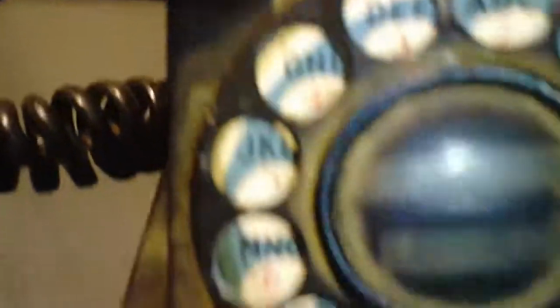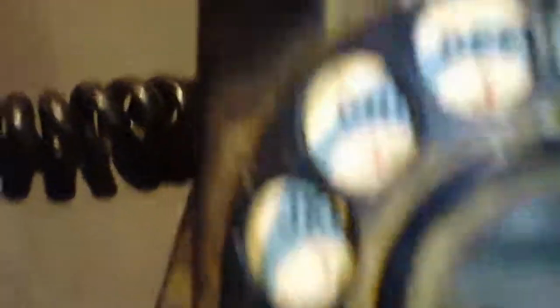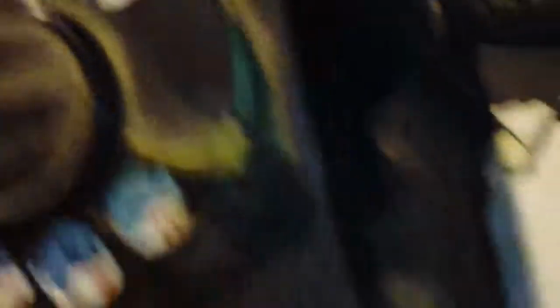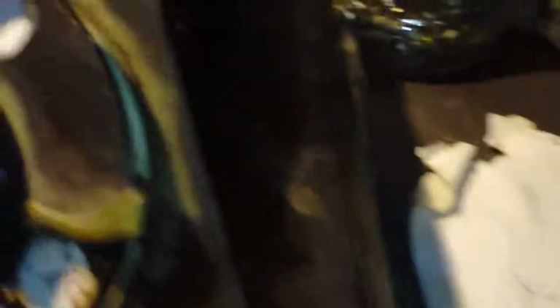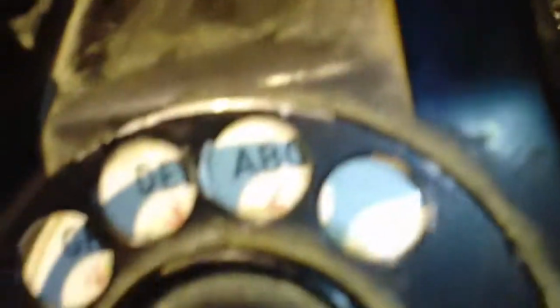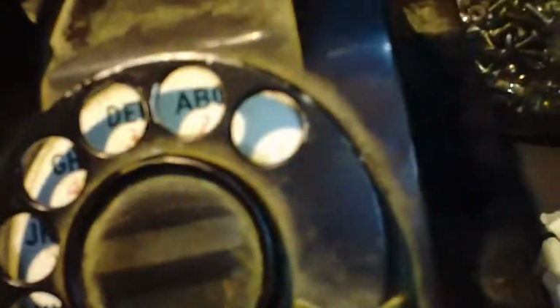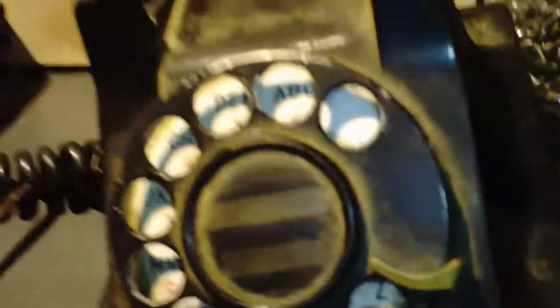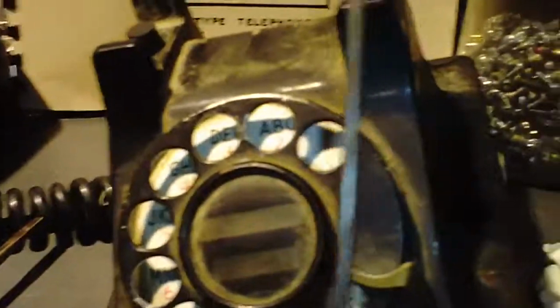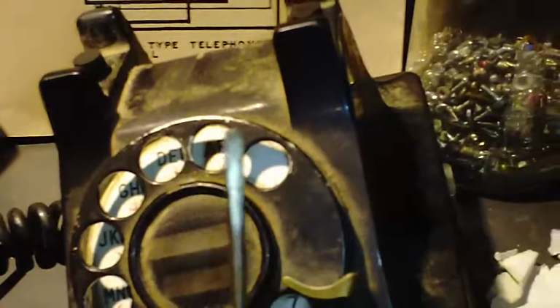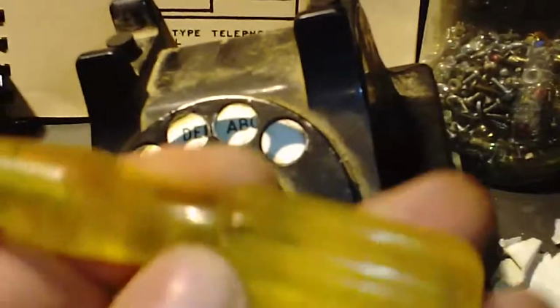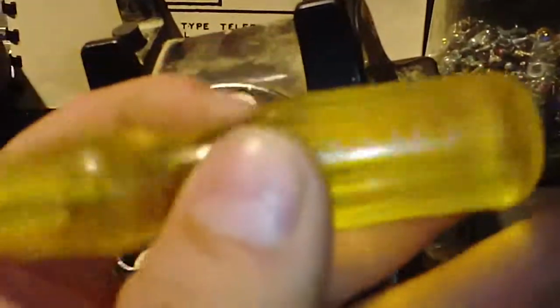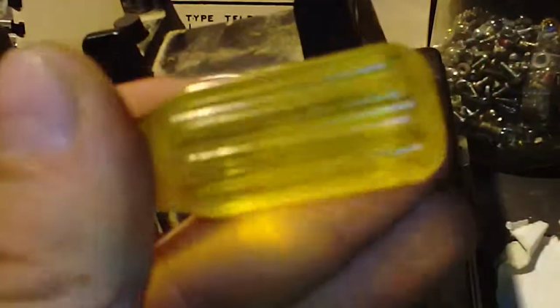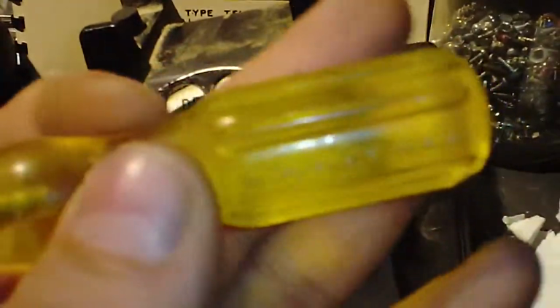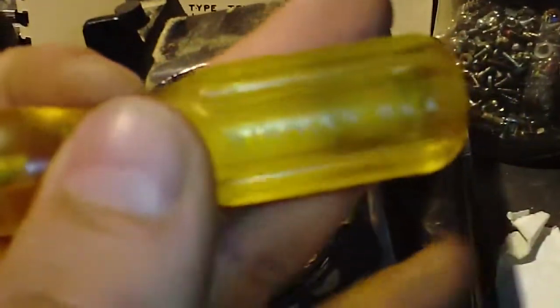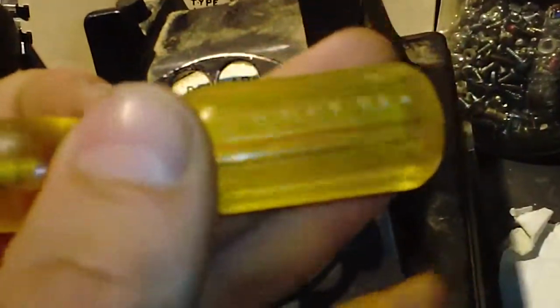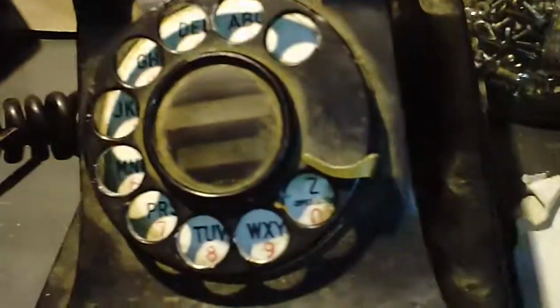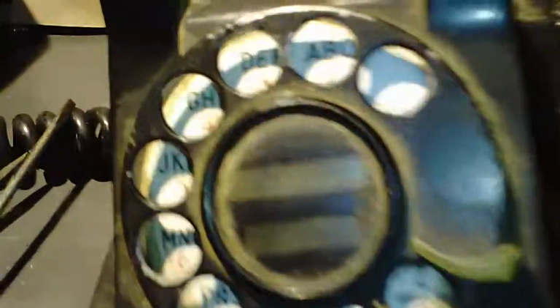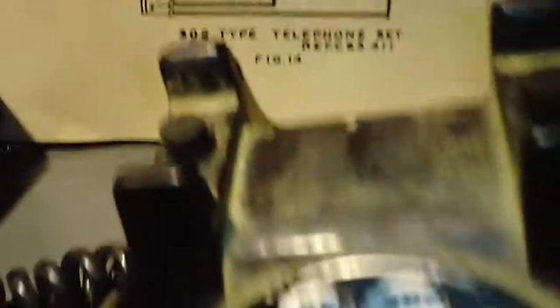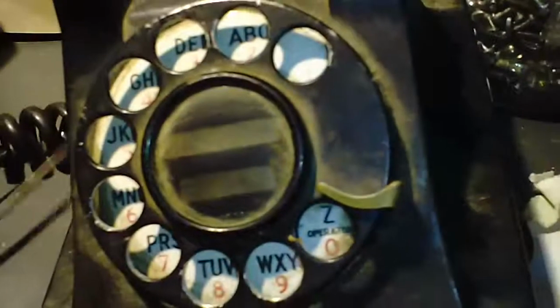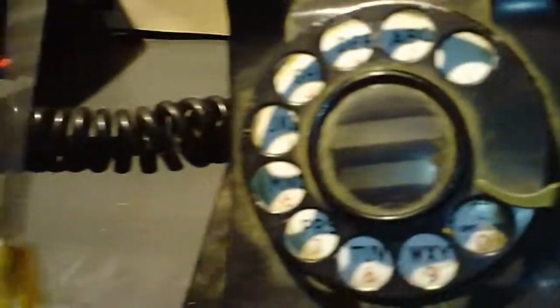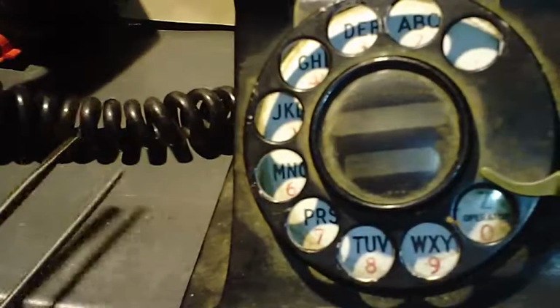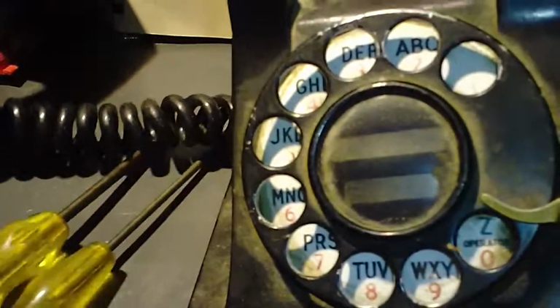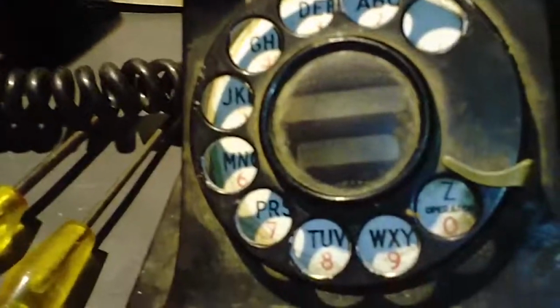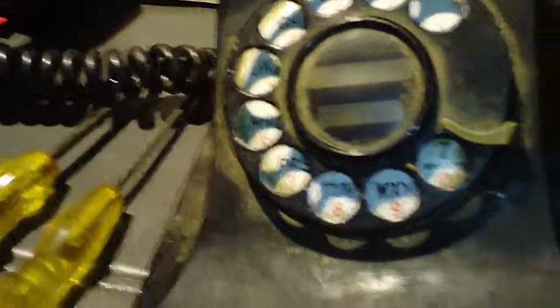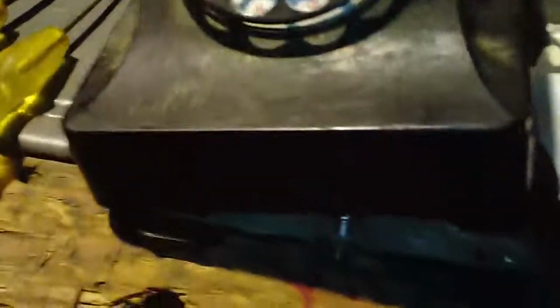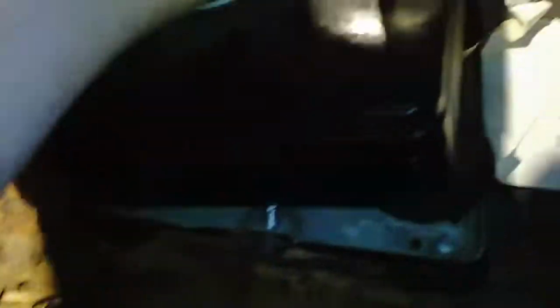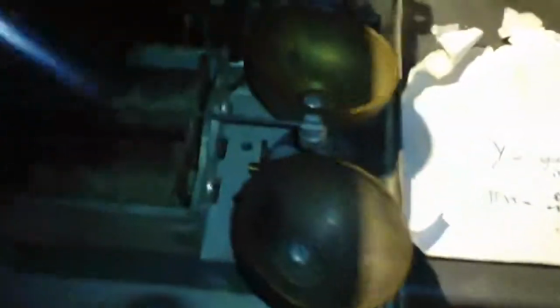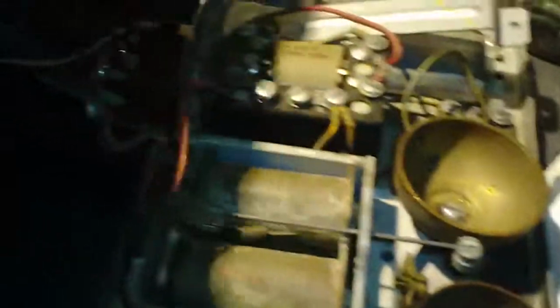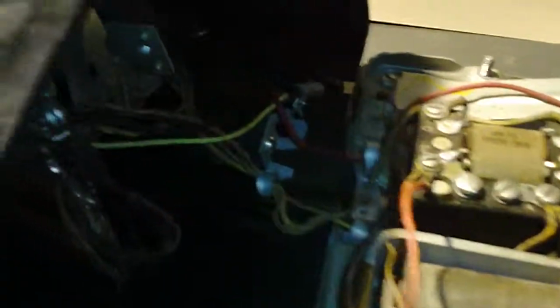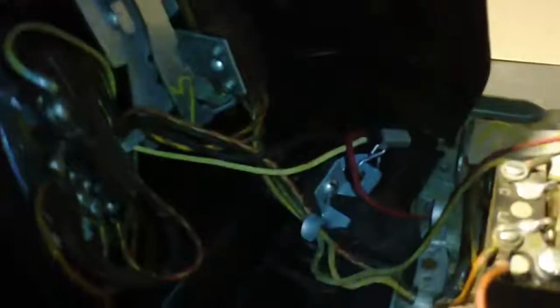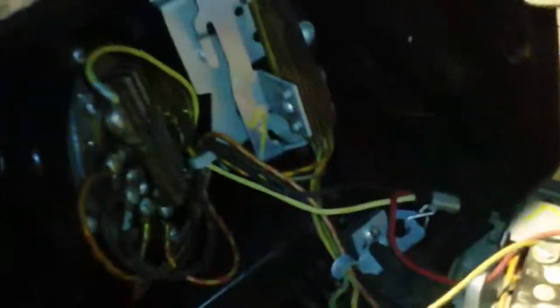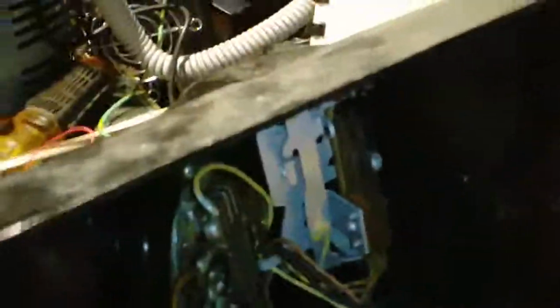Maybe I'll bring those out some, but thankfully I have Bell System screwdrivers, which they would have used to fix these kind of phones. These are probably newer than what this phone is, but still we're going to use Bell System screwdrivers on it.